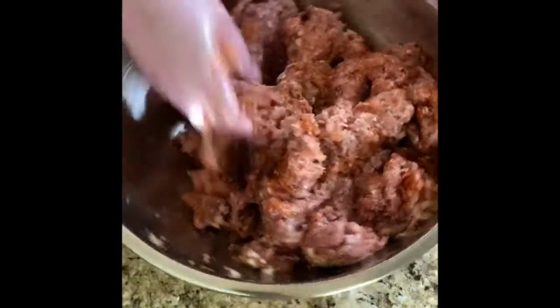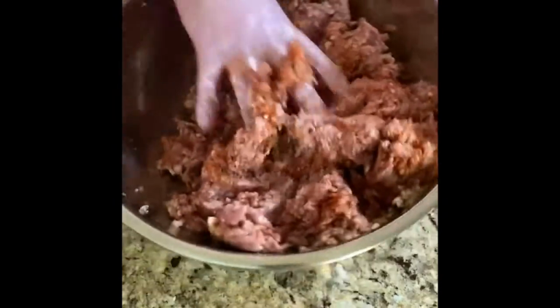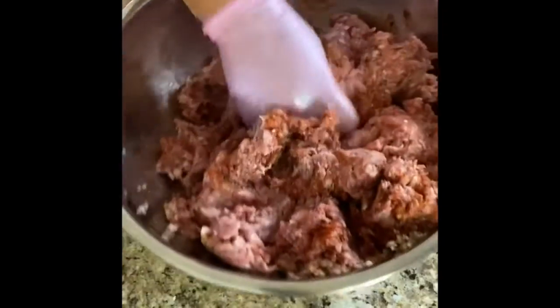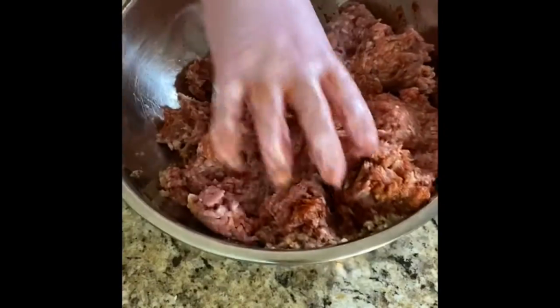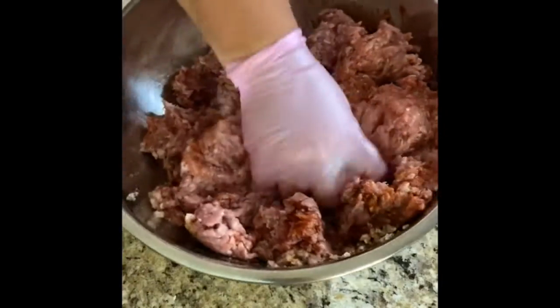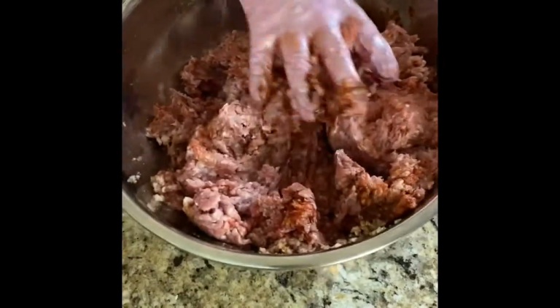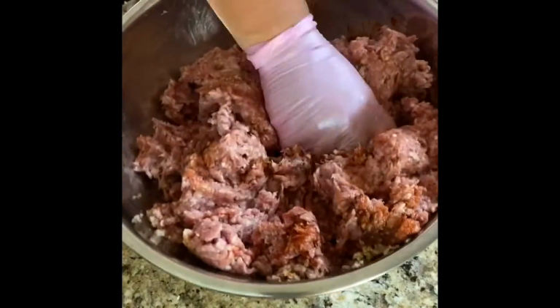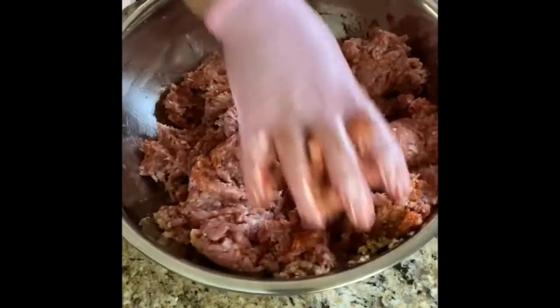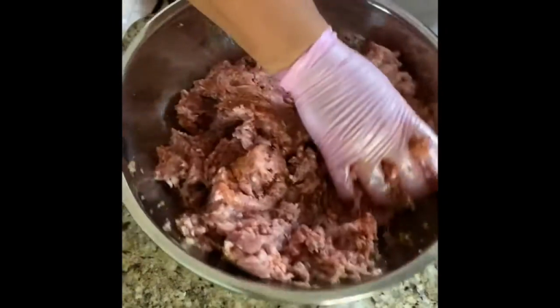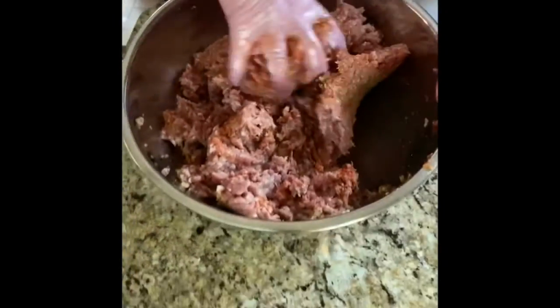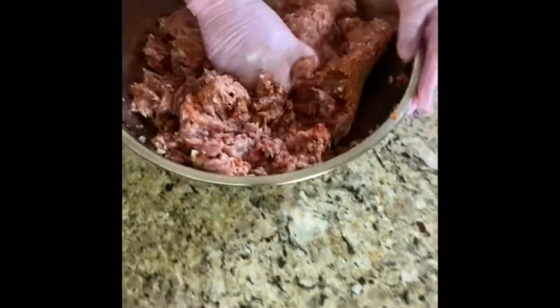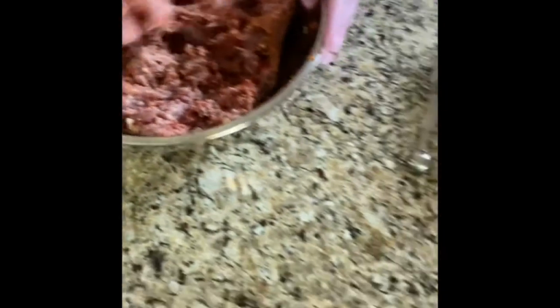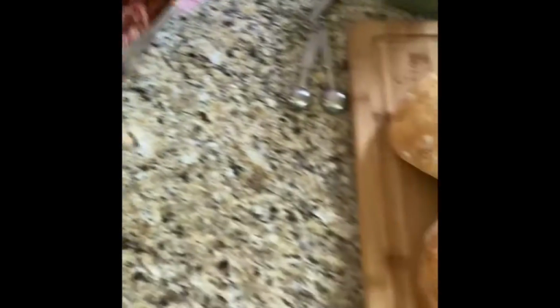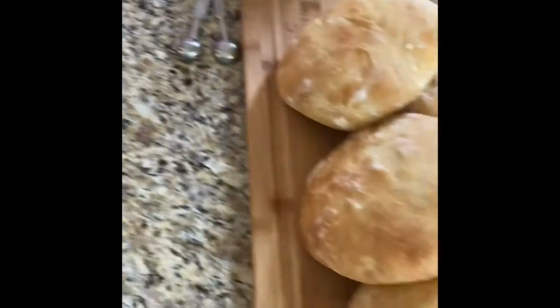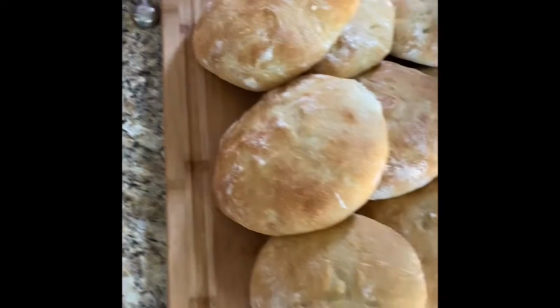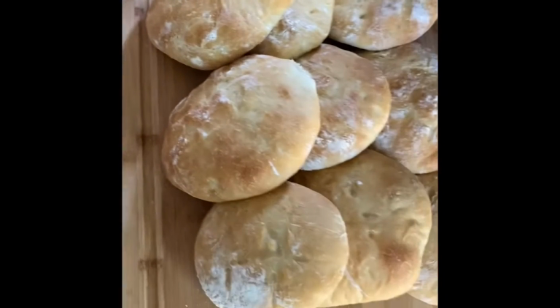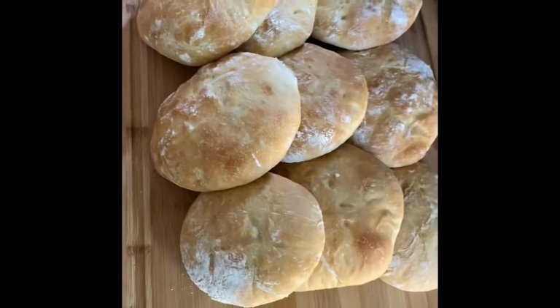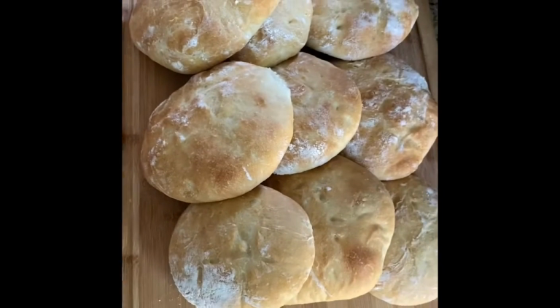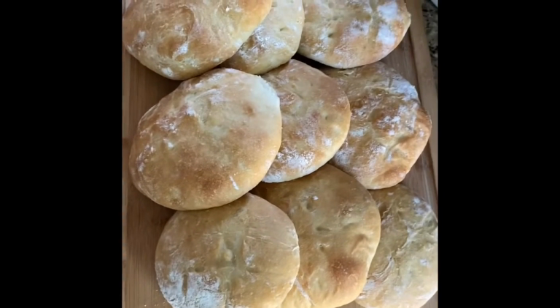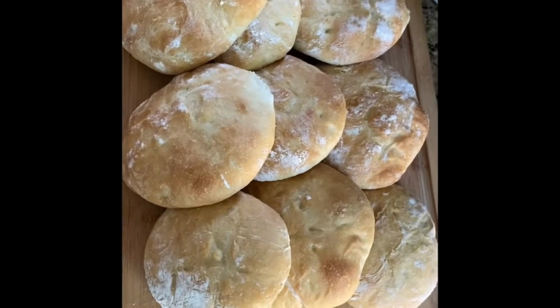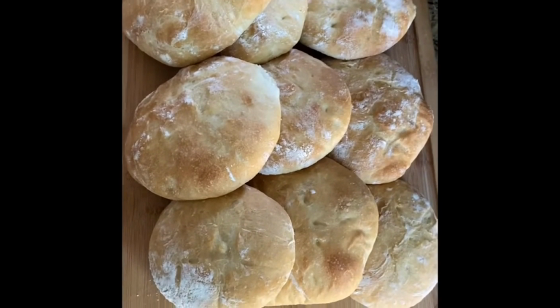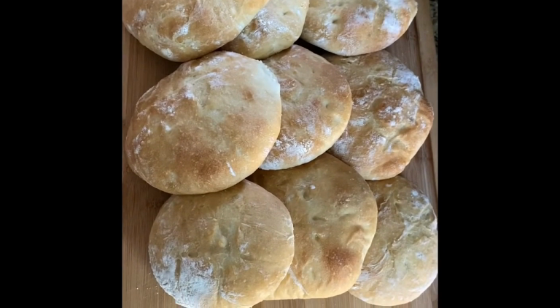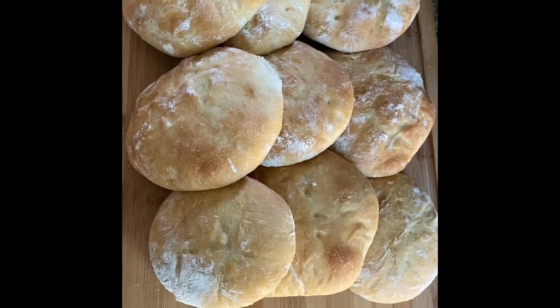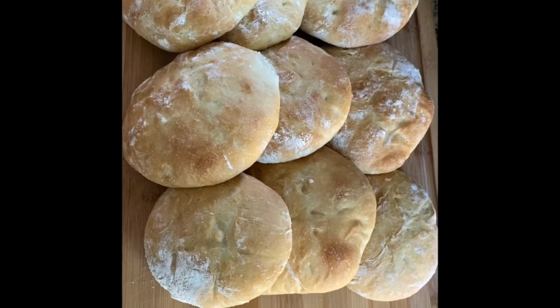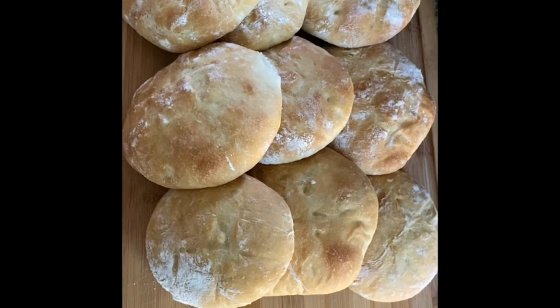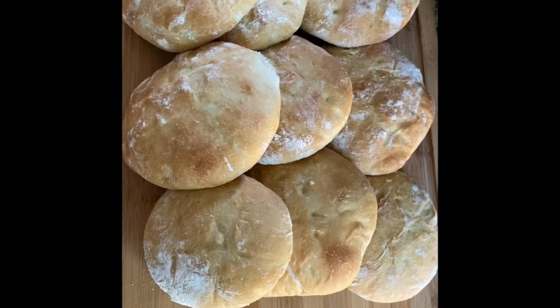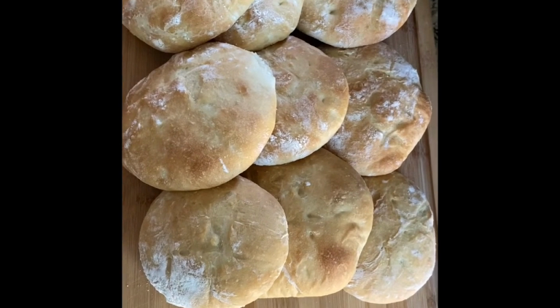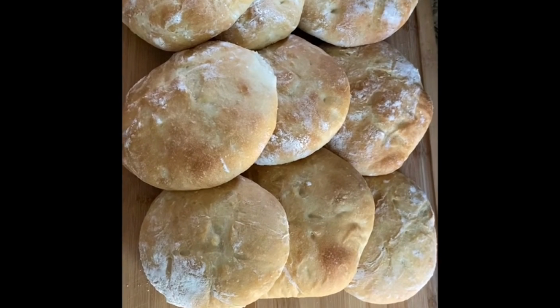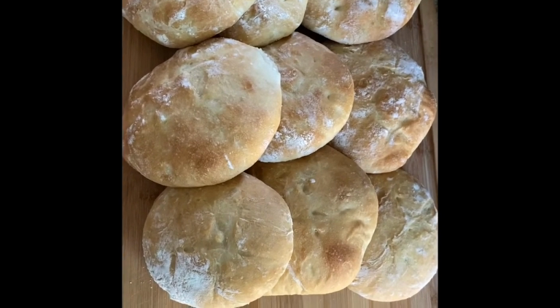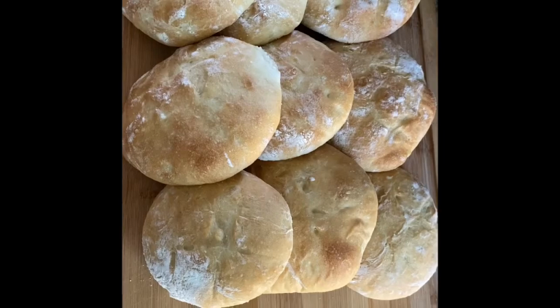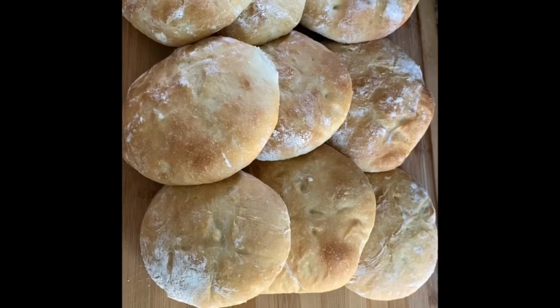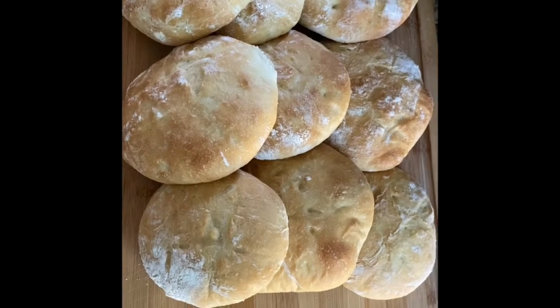I made some lepina bread earlier to go with the cevapcici. I will post a video on how to make that in a few days.